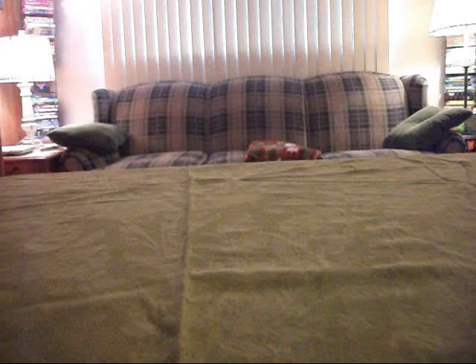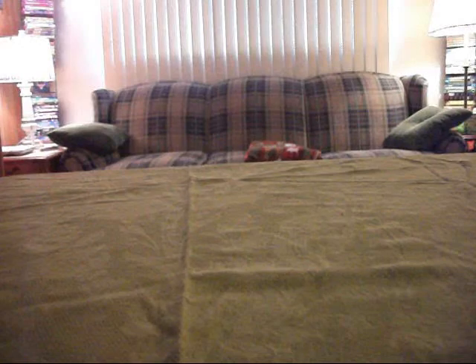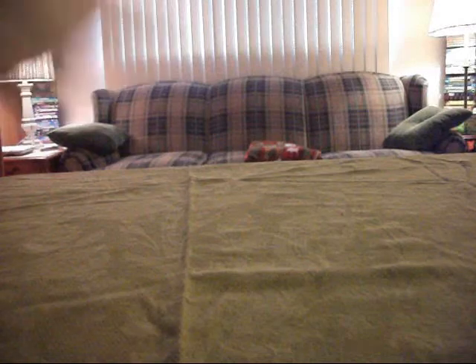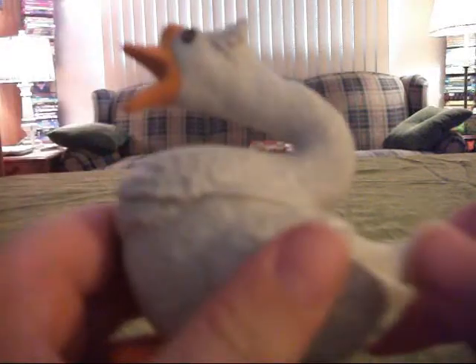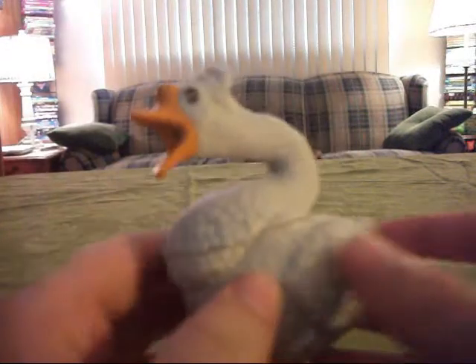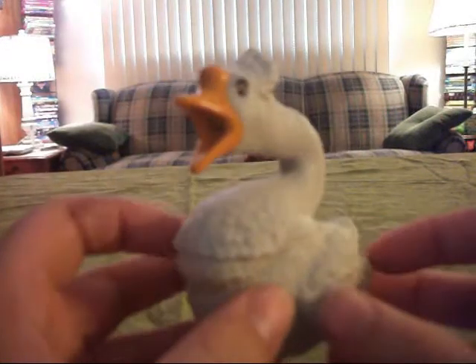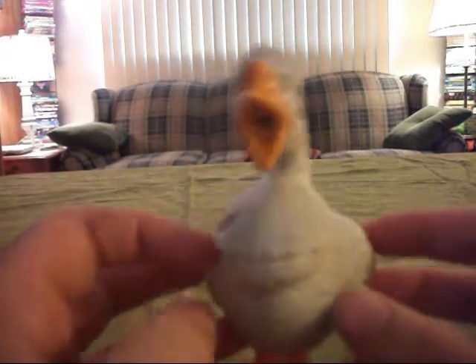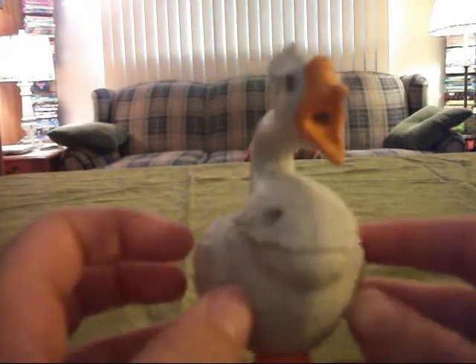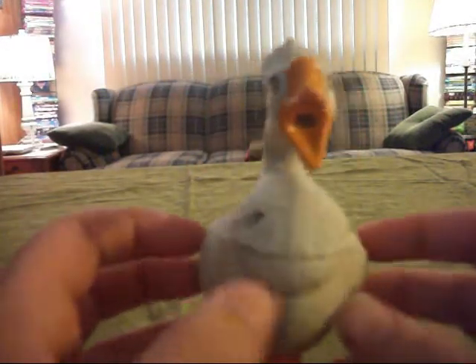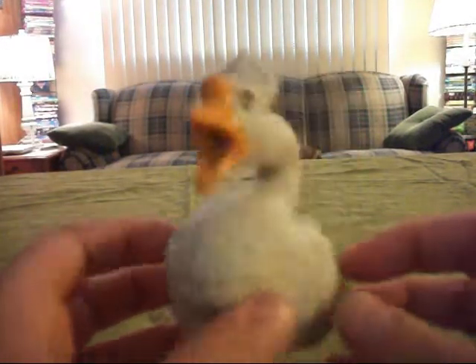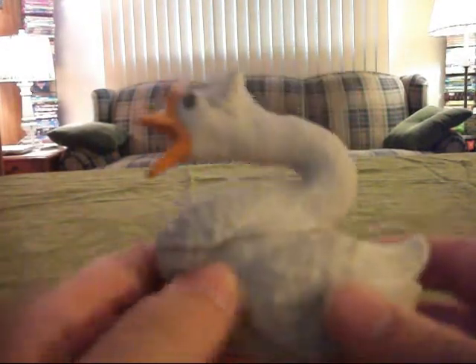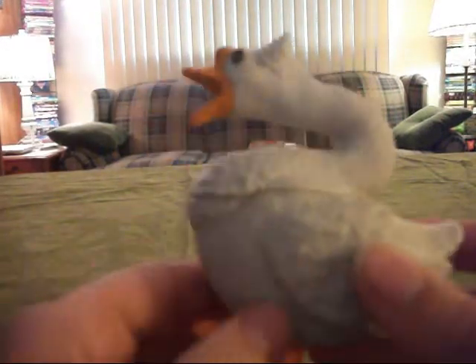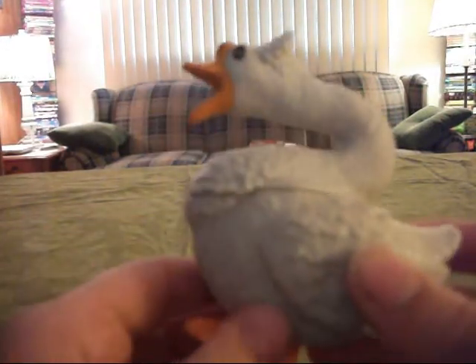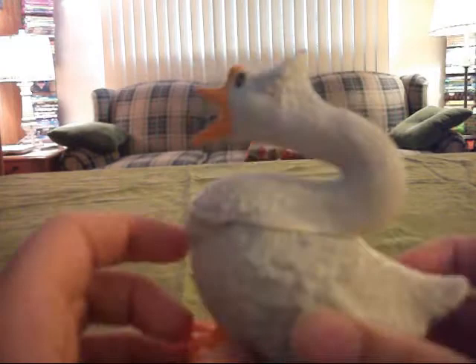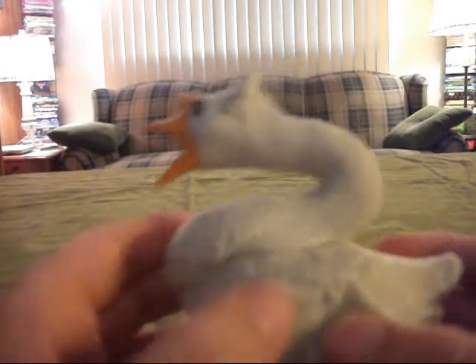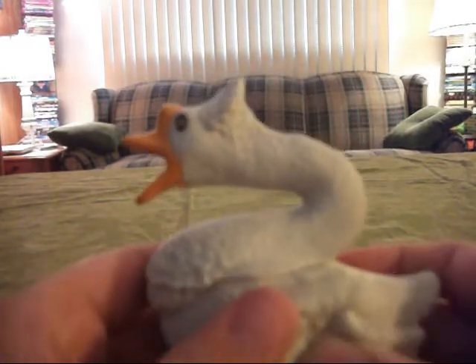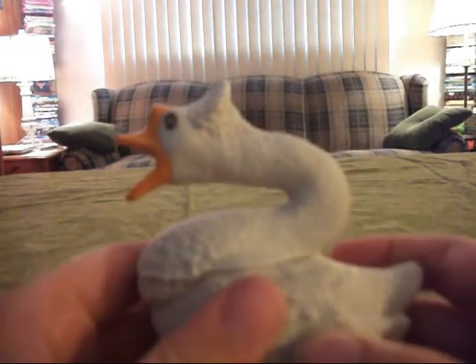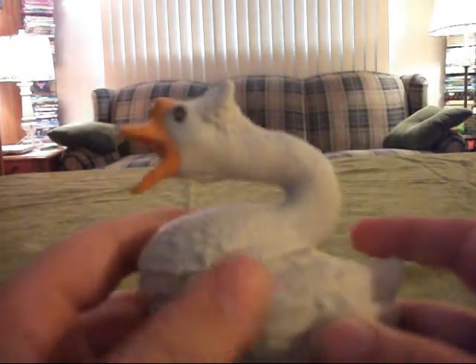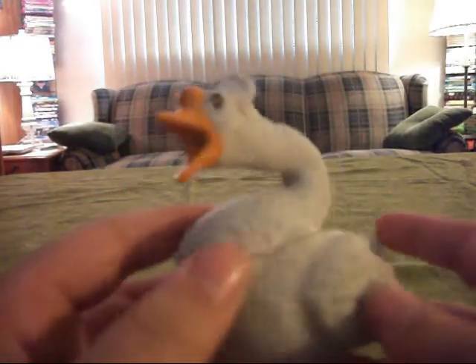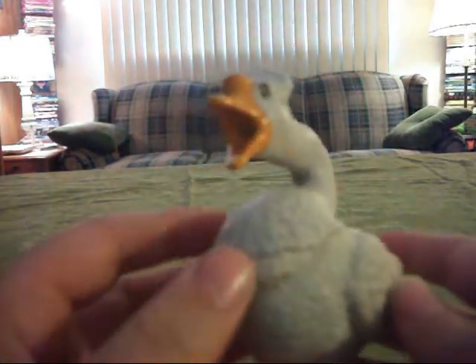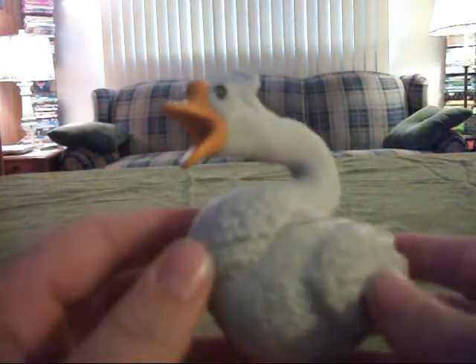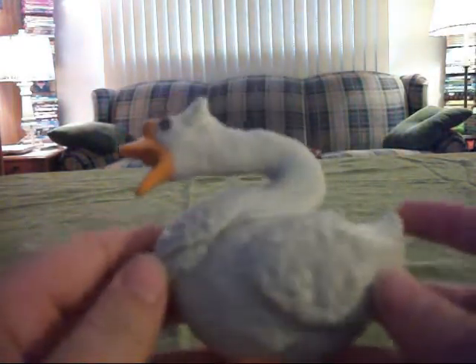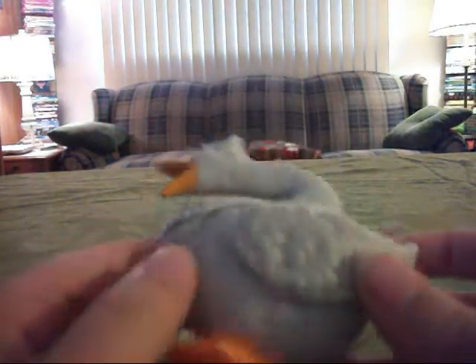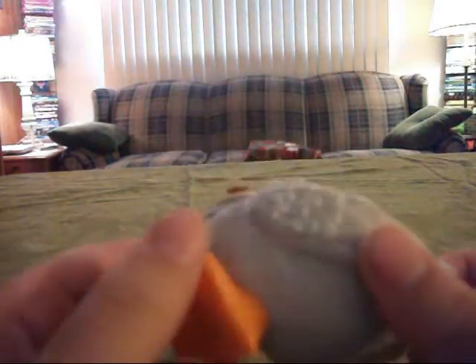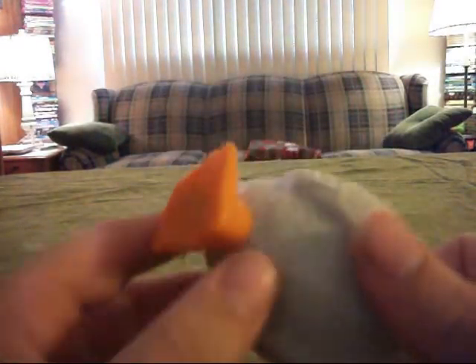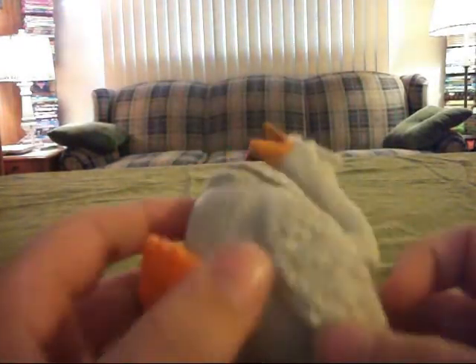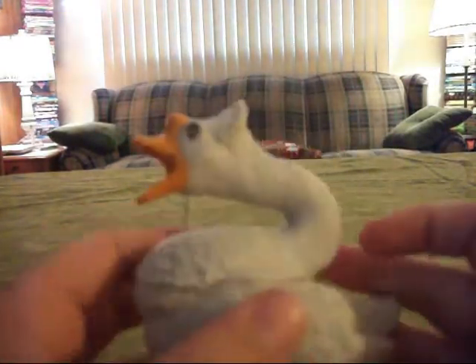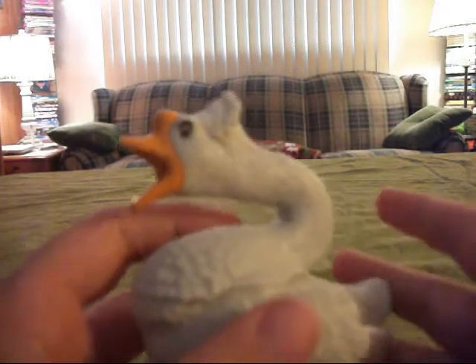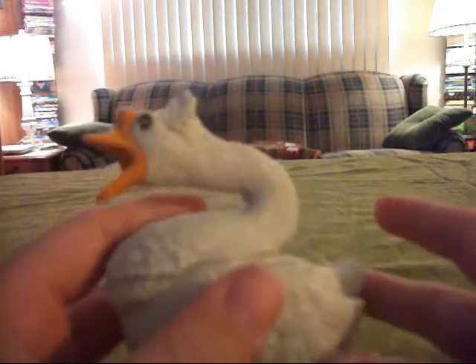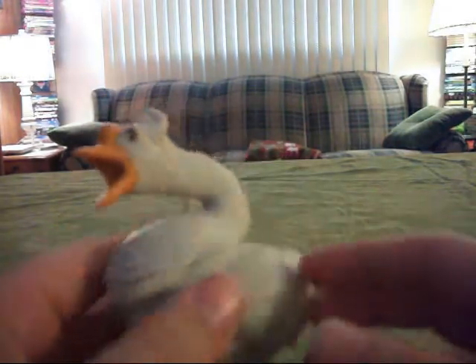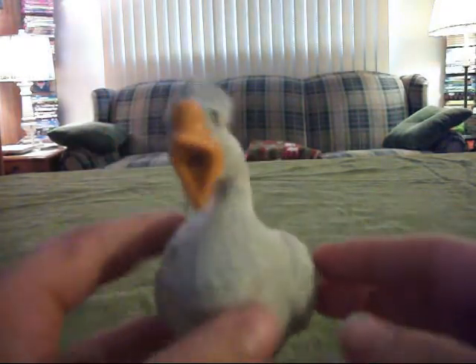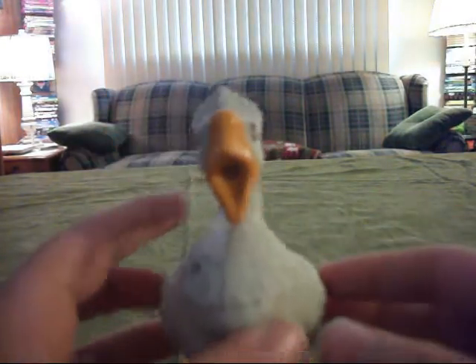Hi, I'm doing a review on McDonald's Happy Meal Puss in Boots Goose Toy number 5. This is kind of an awkward toy, but it is still kind of cool.